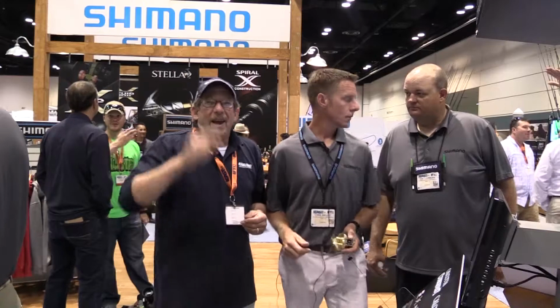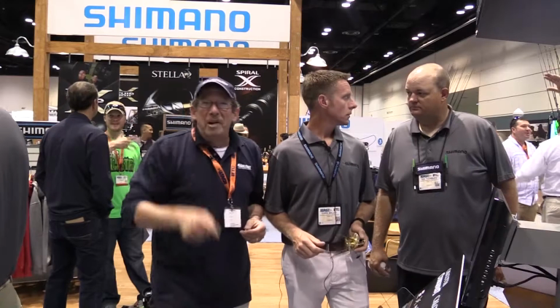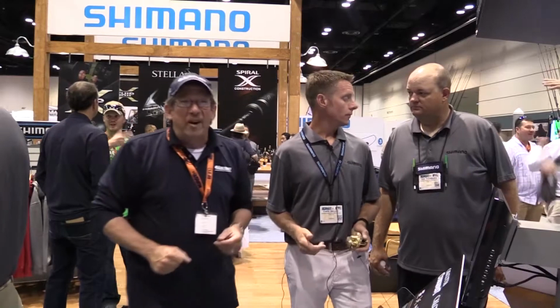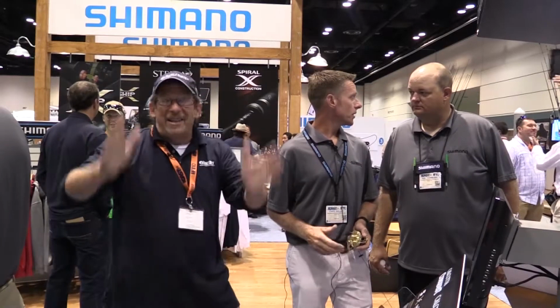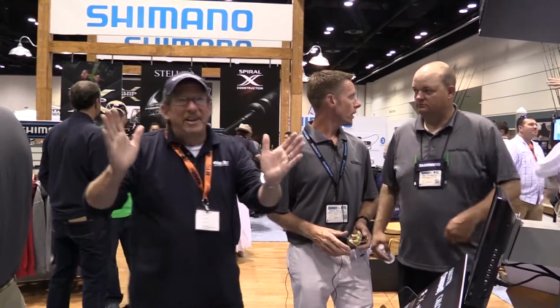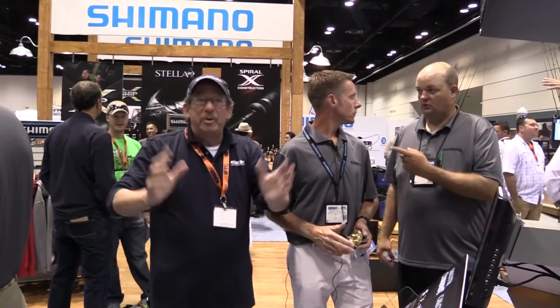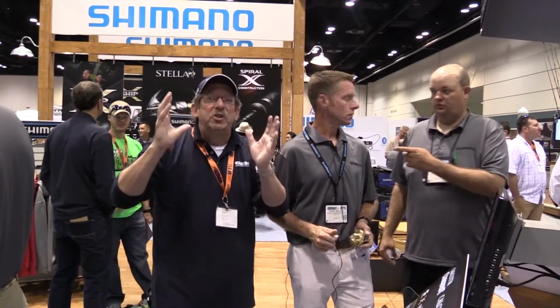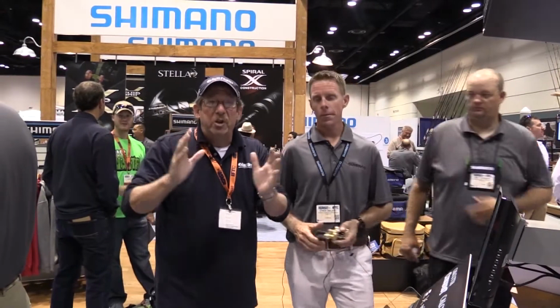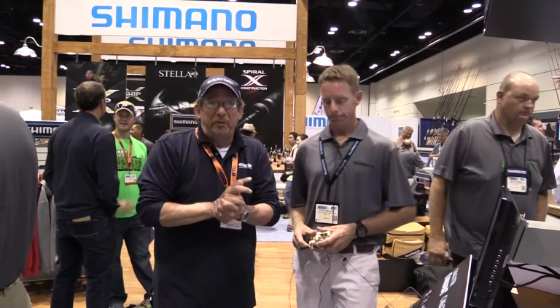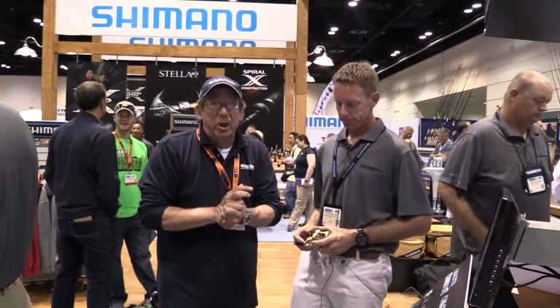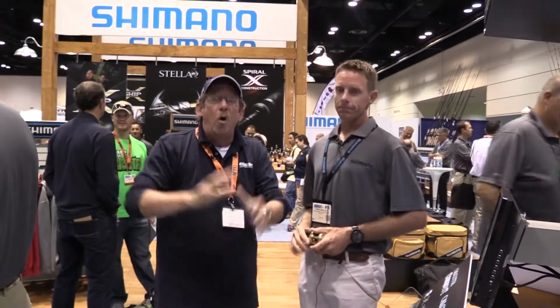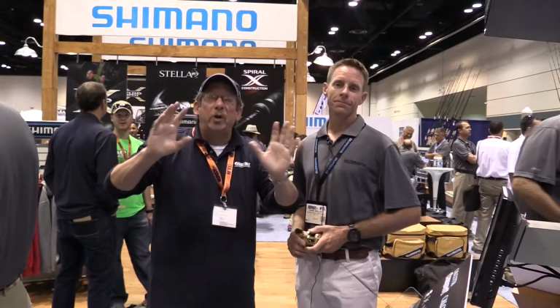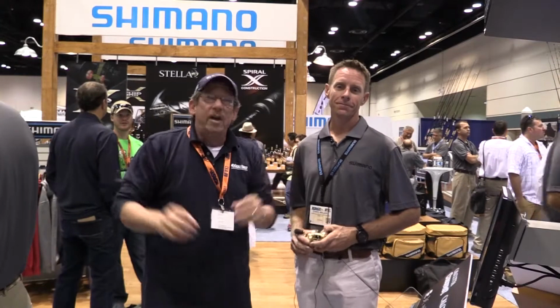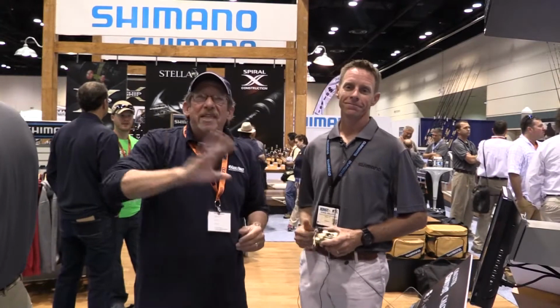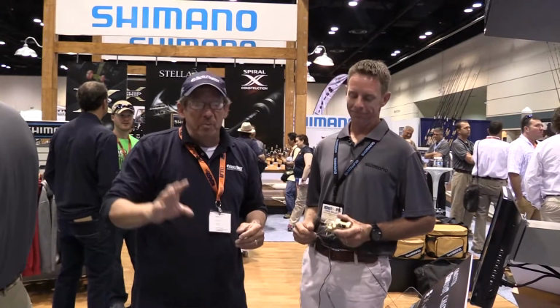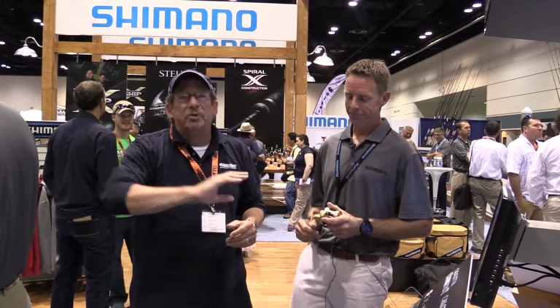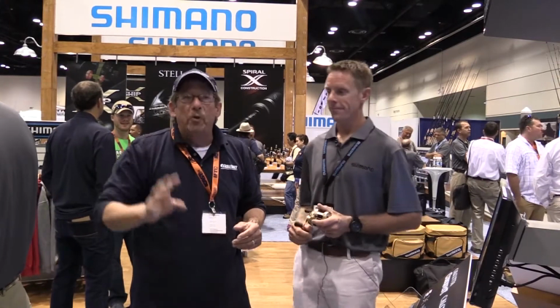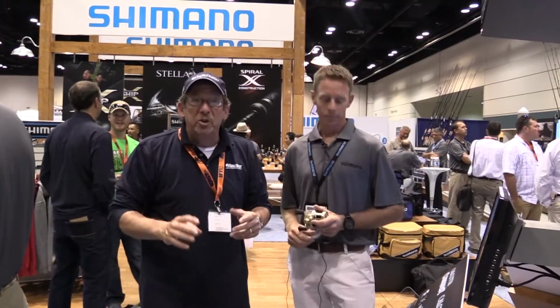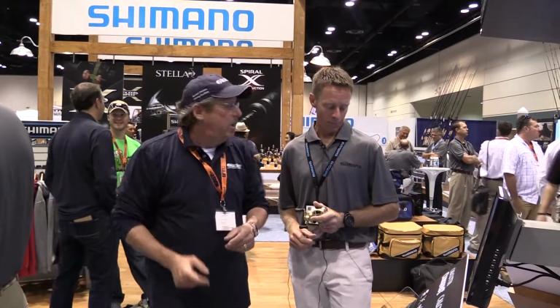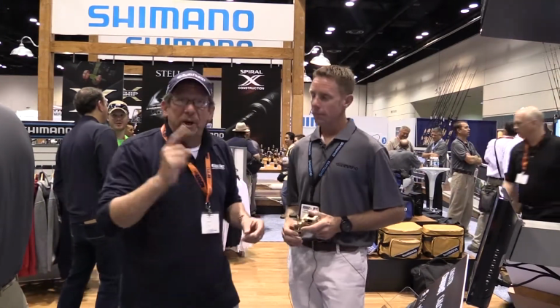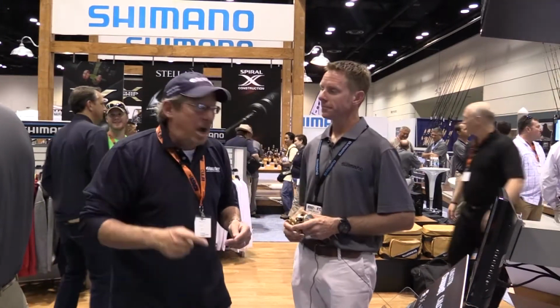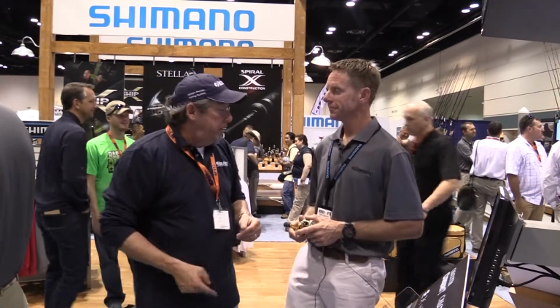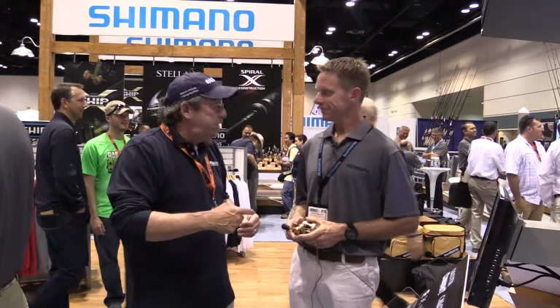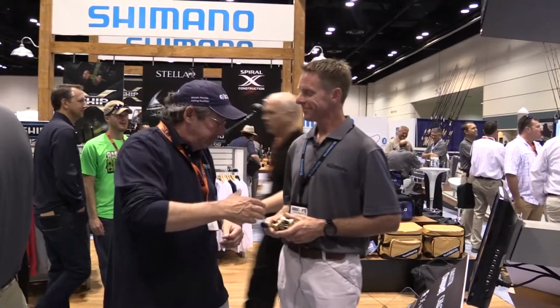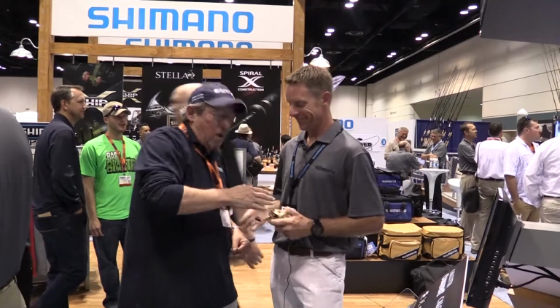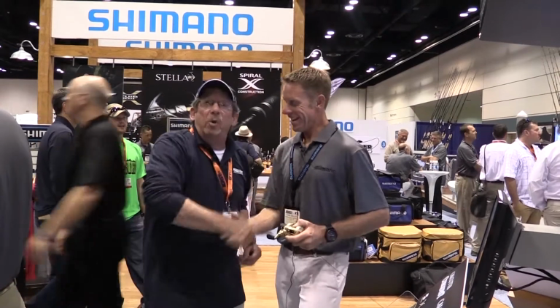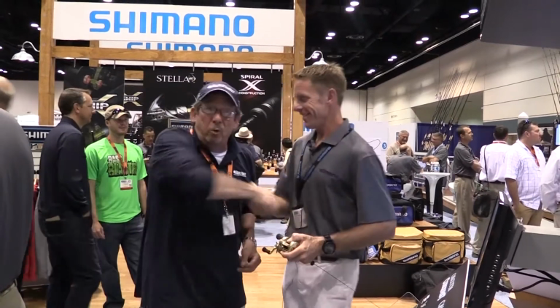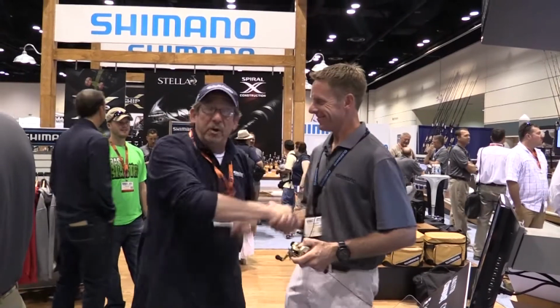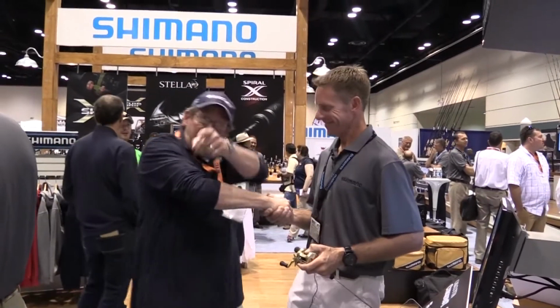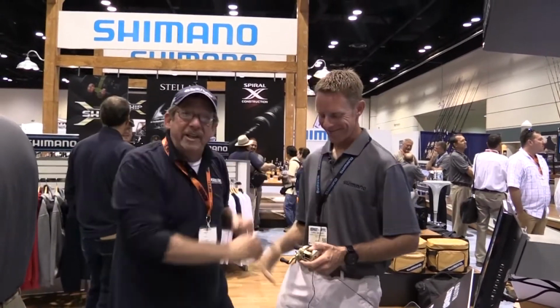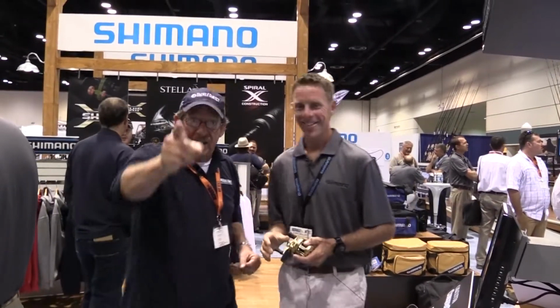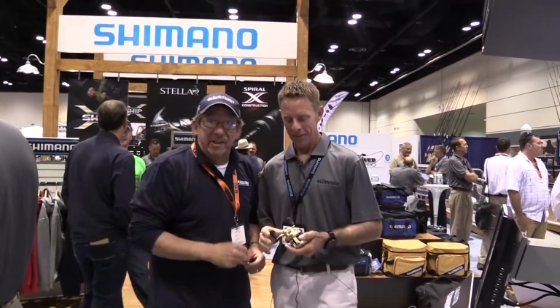We're on the floor at ICAST. I've got to tell you something — this is the biggest sport fishing gear show on earth. 10,000 people from all over the world come here. We're at the Shimano booth. Chris is here from Shimano, and we're going to get ready to show you something brand new that they've got. Stay right with us.